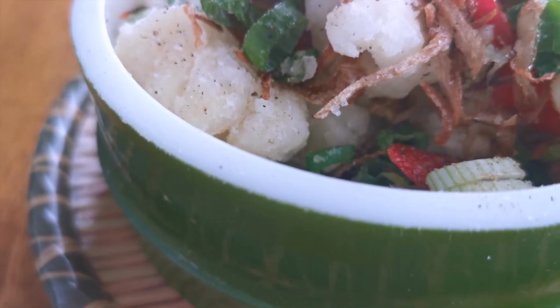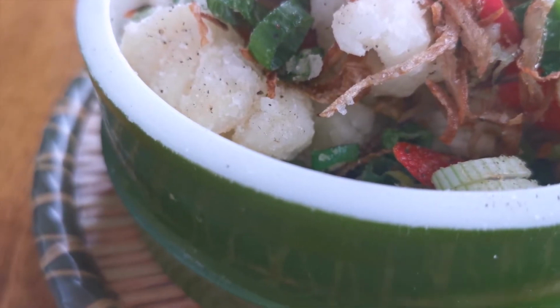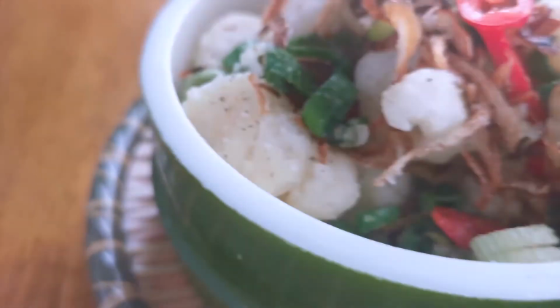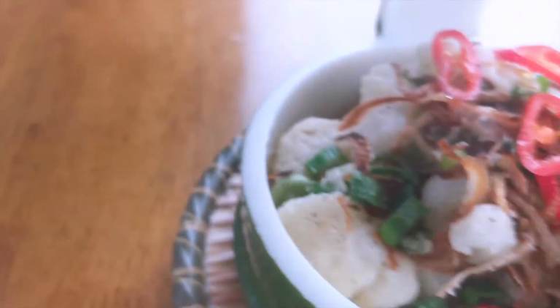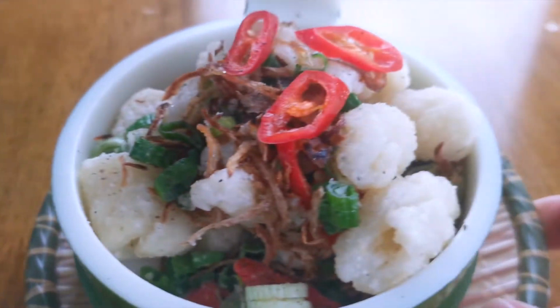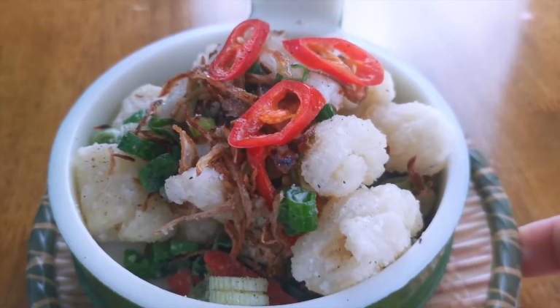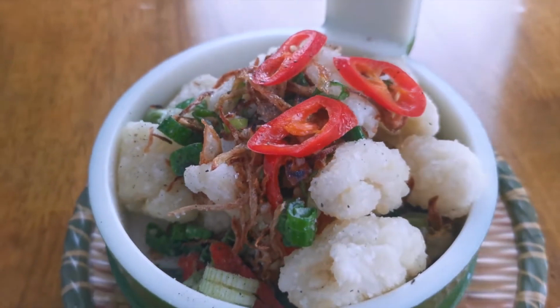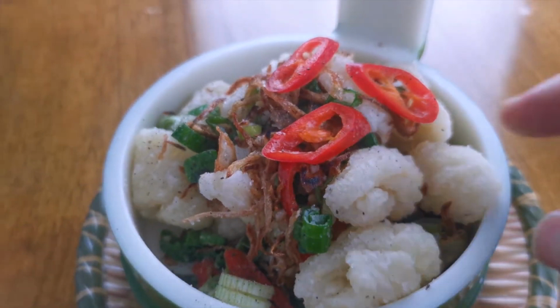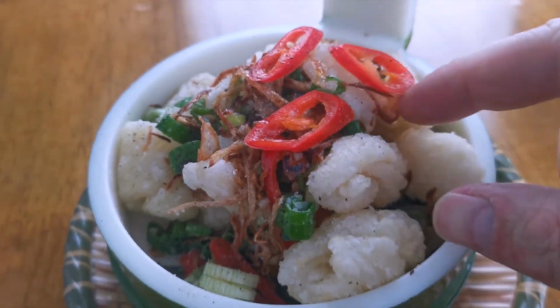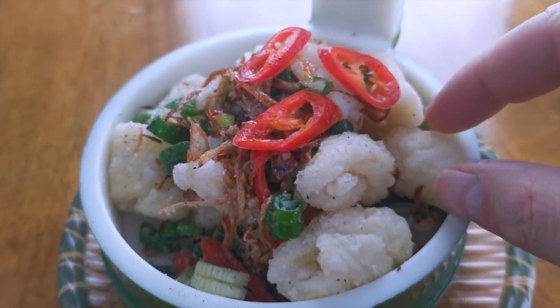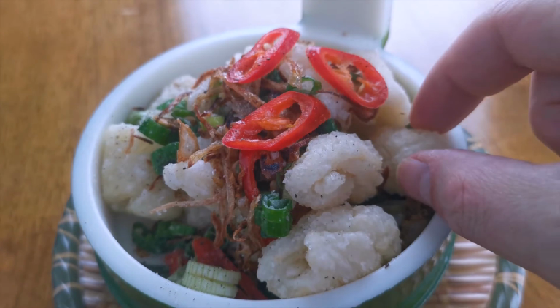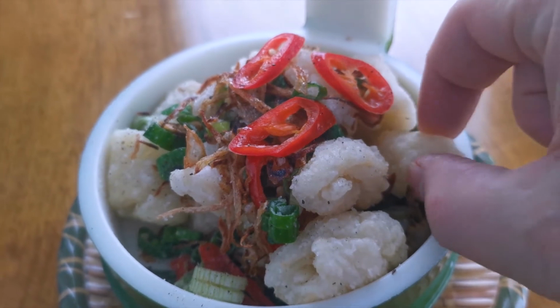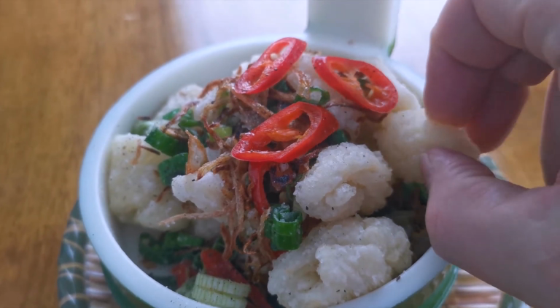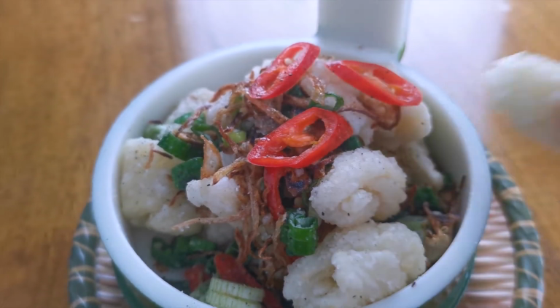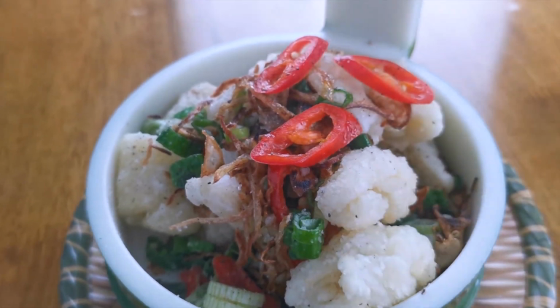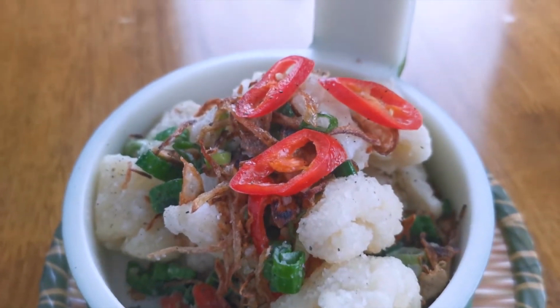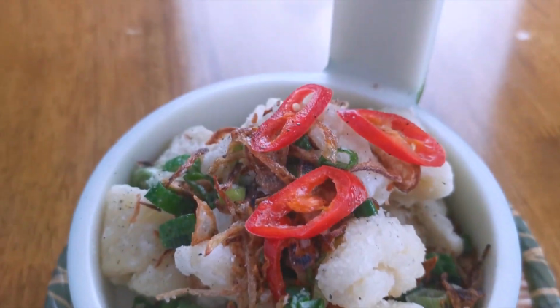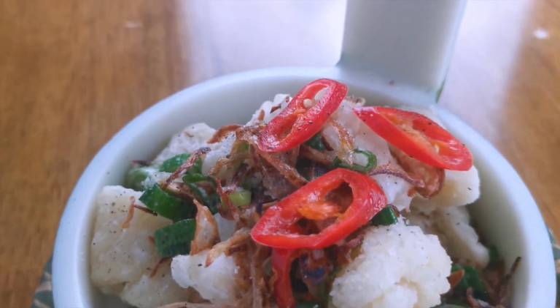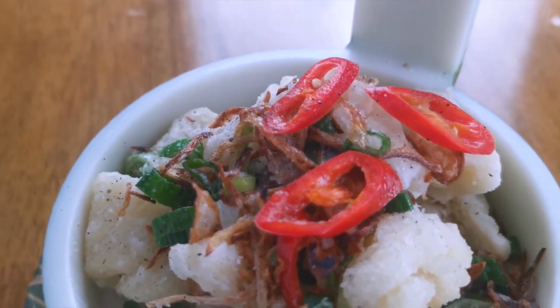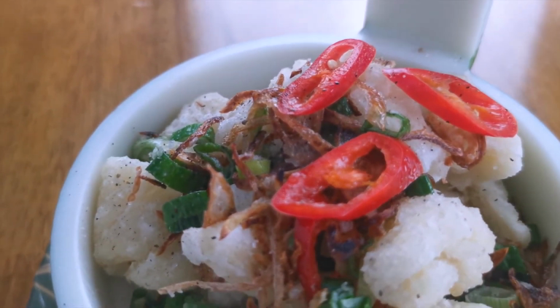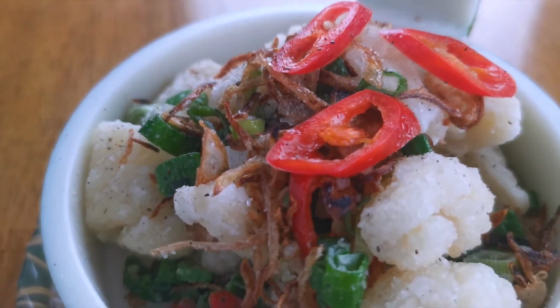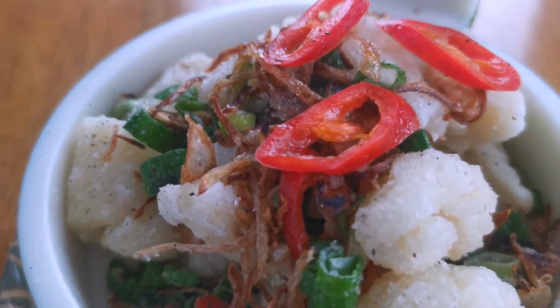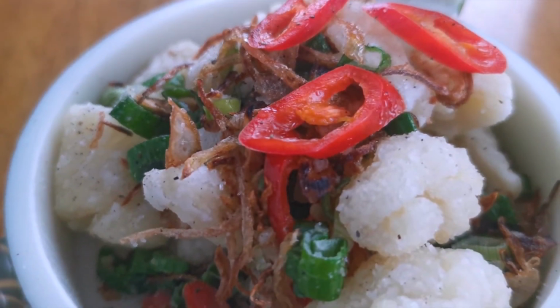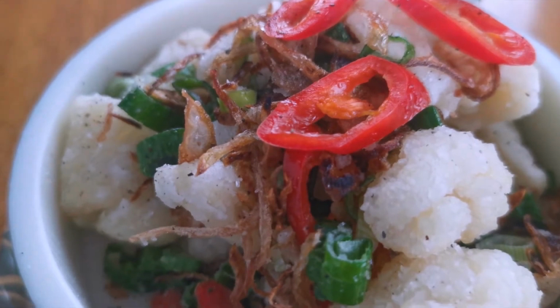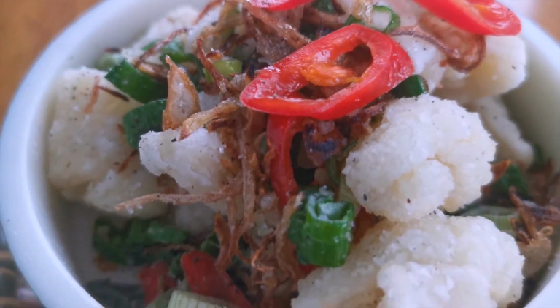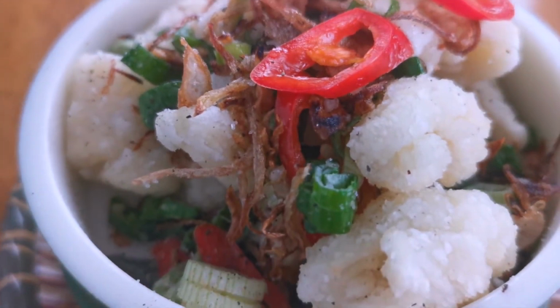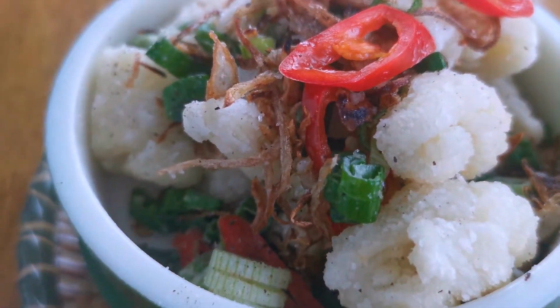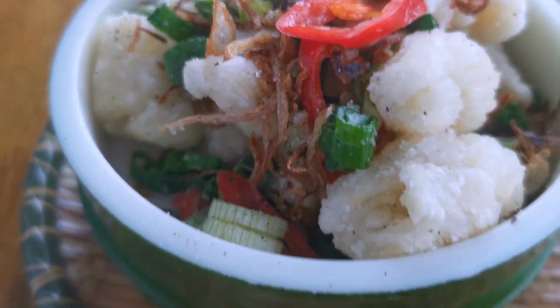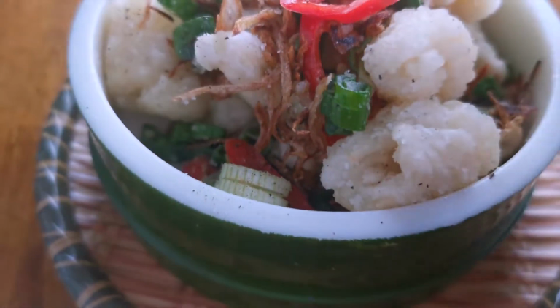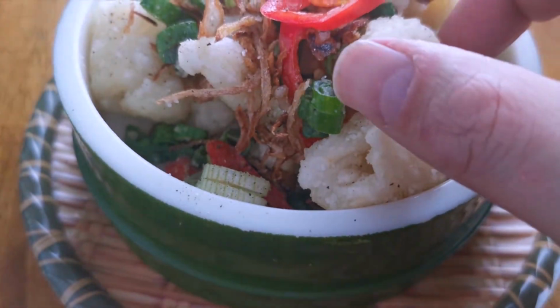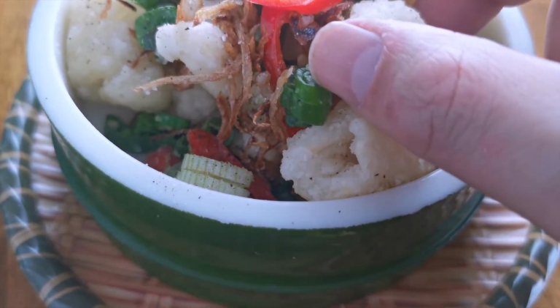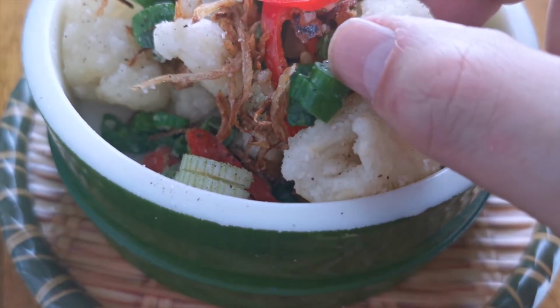Let's give this bad boy a taste — this is what it tastes like. Perfect.